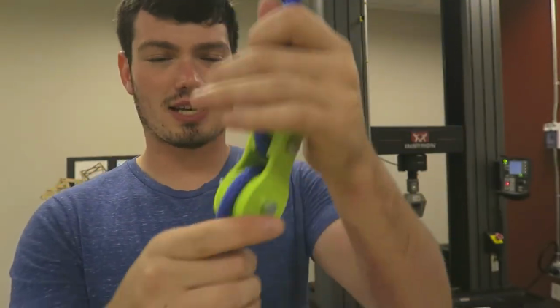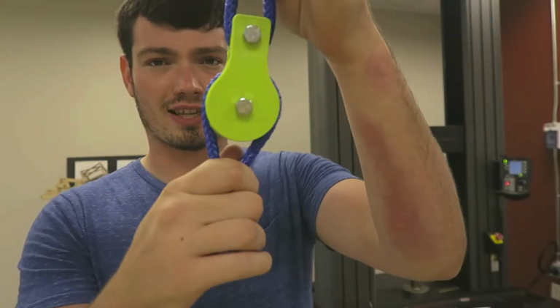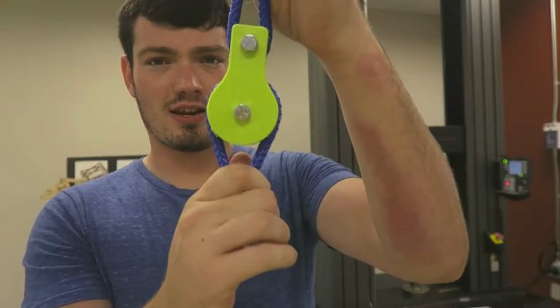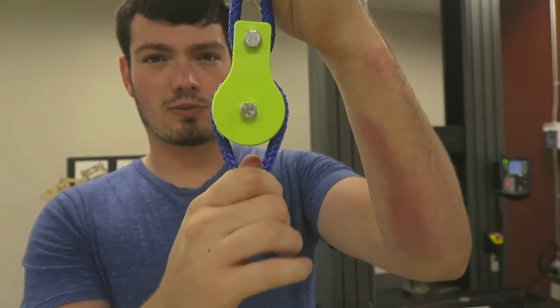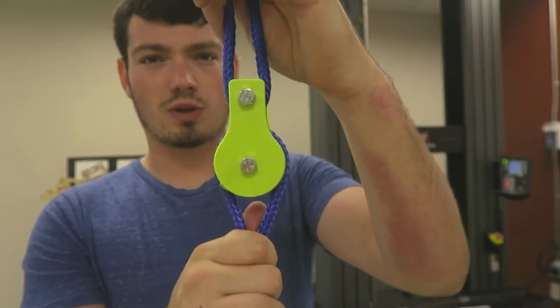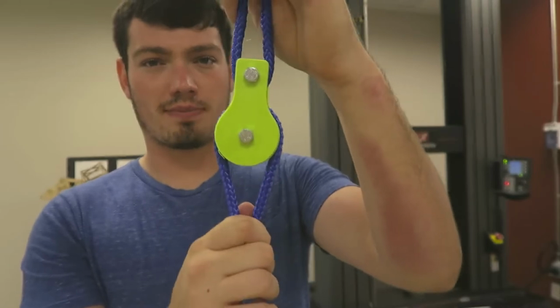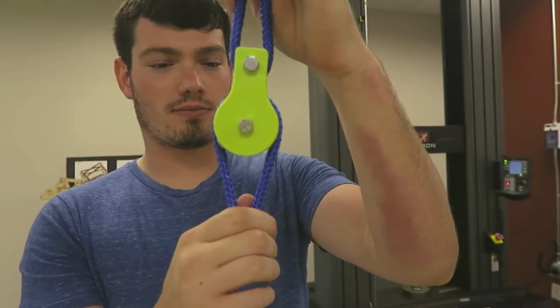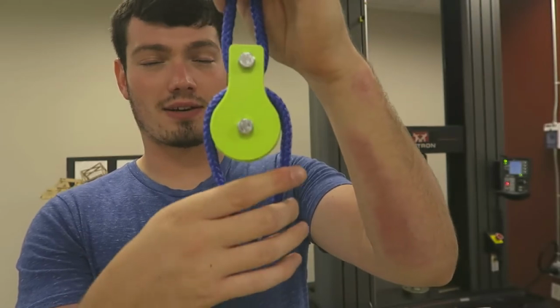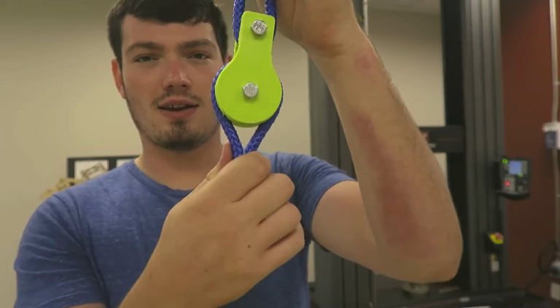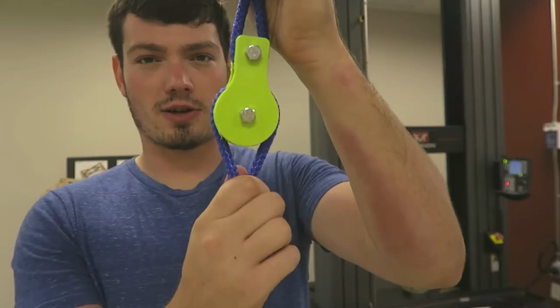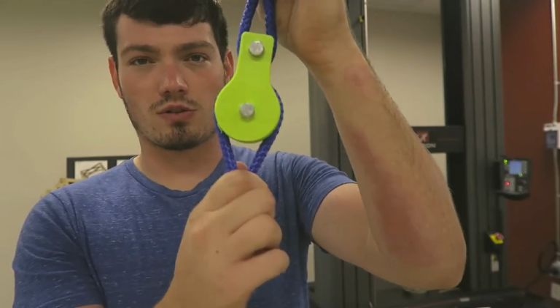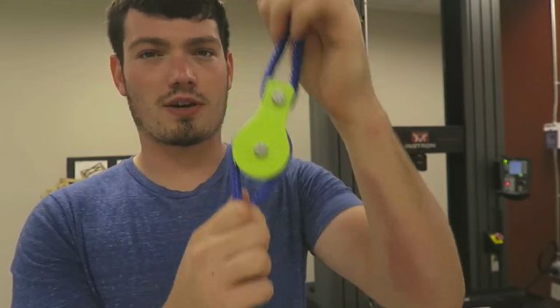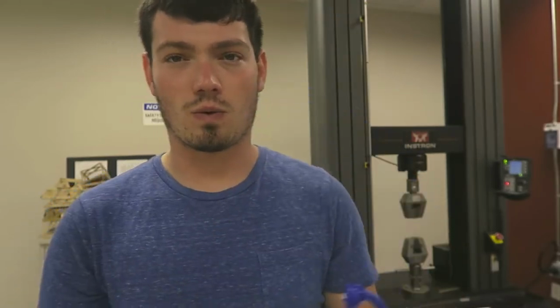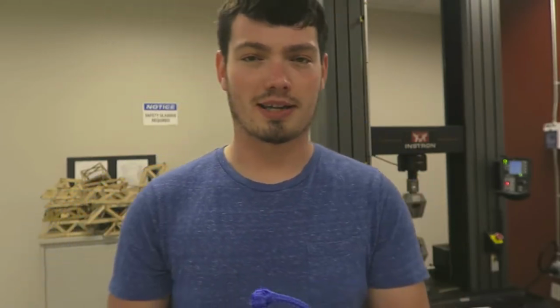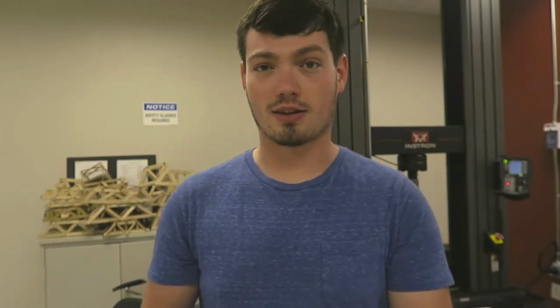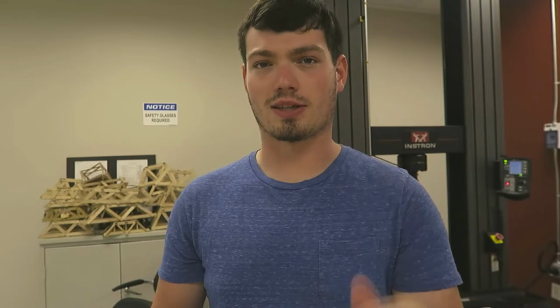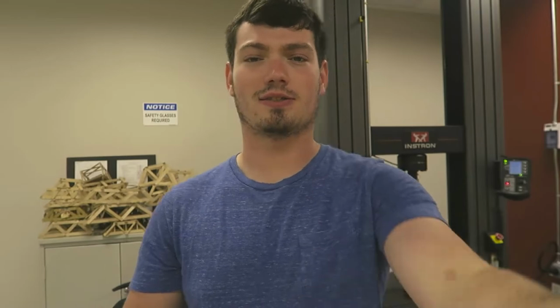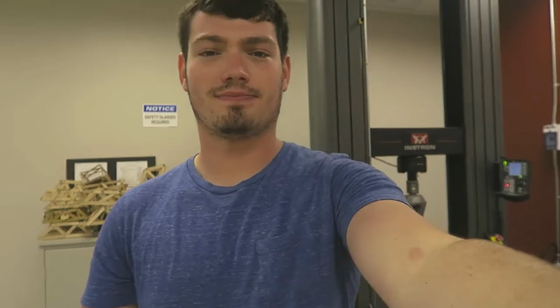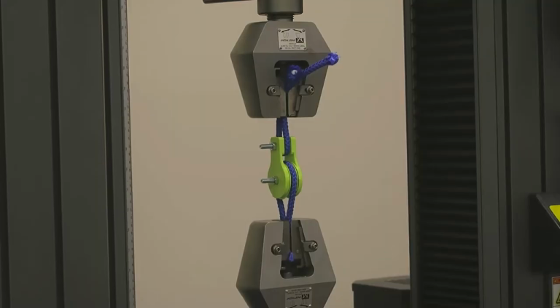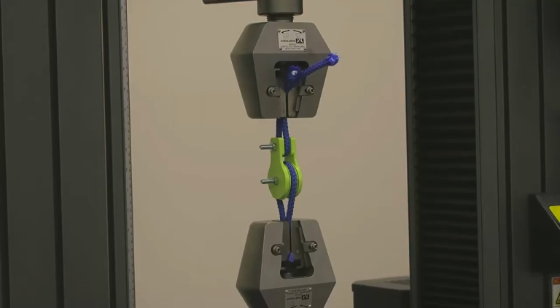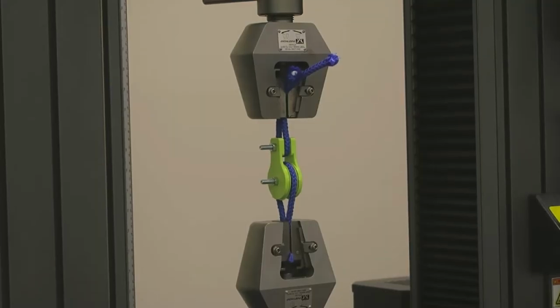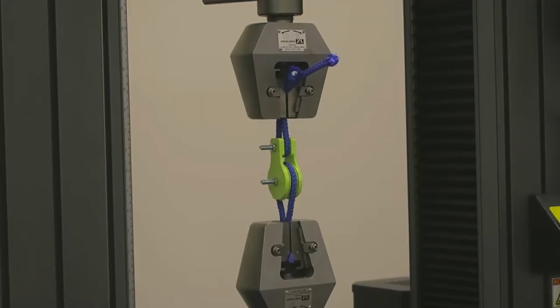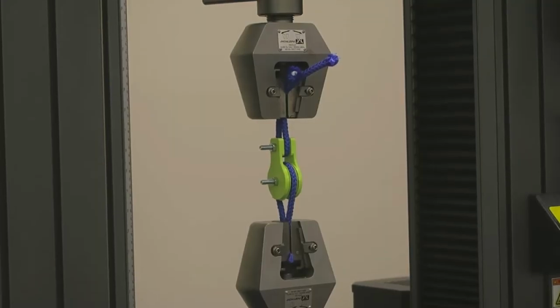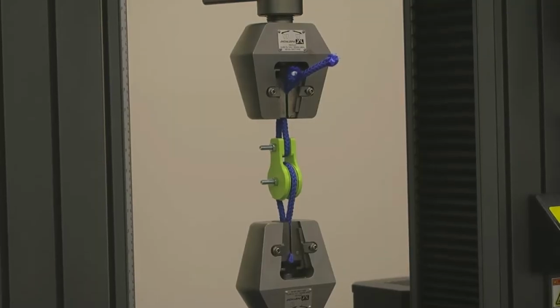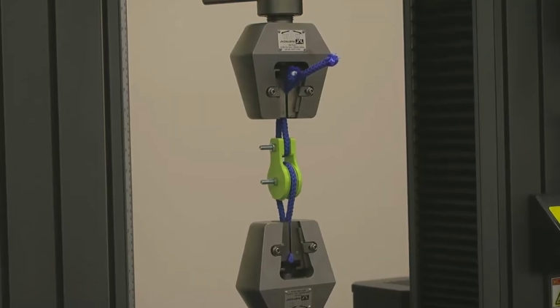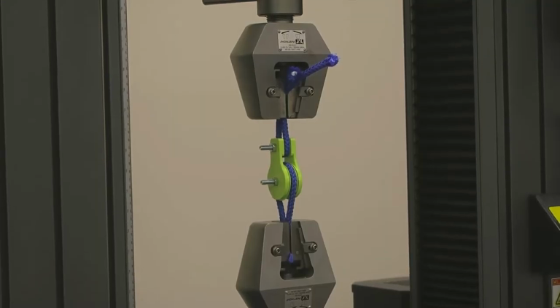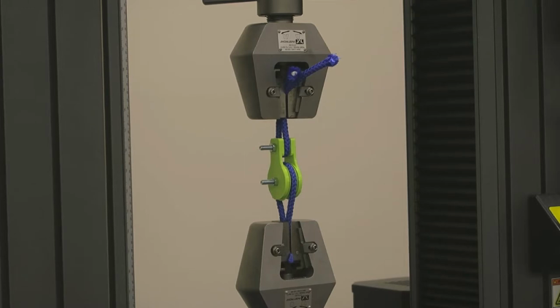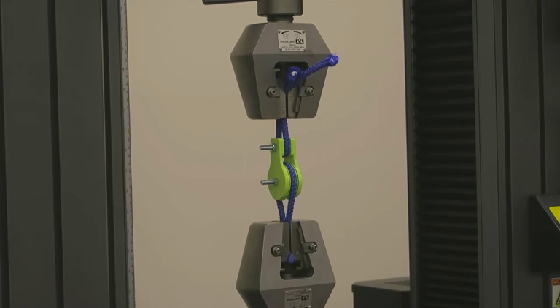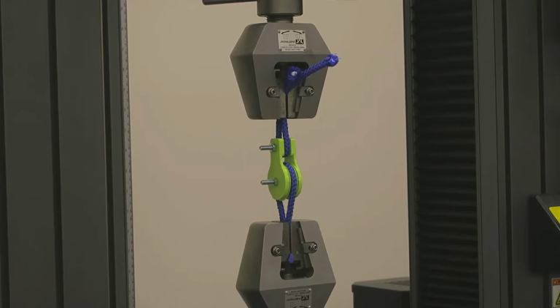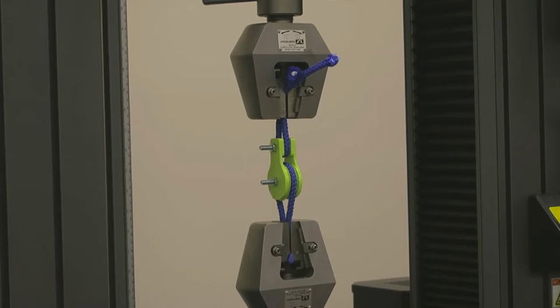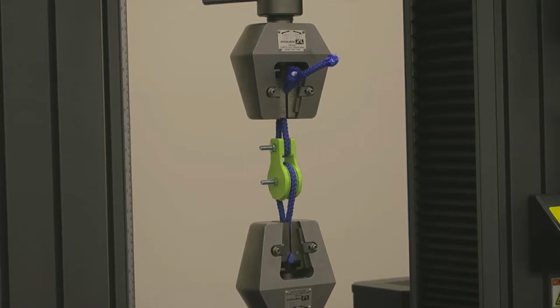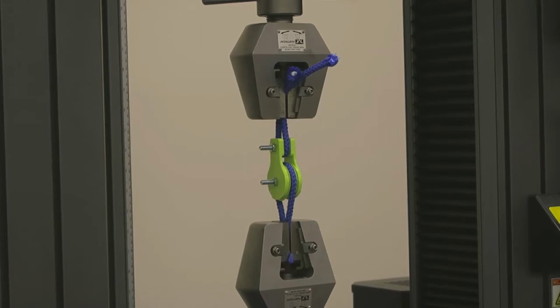I'm going to test them all like this, so the force isn't magnified — it just pulls and we figure out what the breaking strength of each one is. Alright guys, this is pulley number one. It is set for two inches per minute and we're going to see how long it lasts.